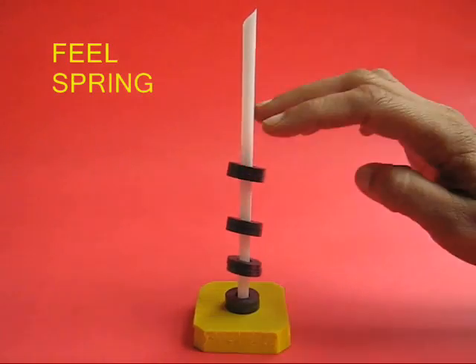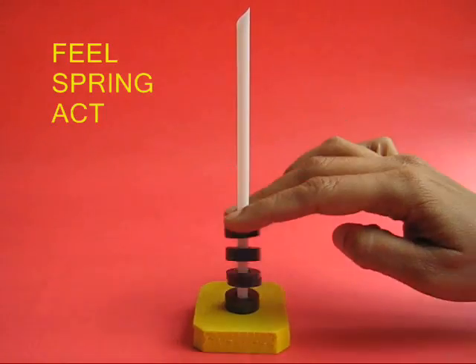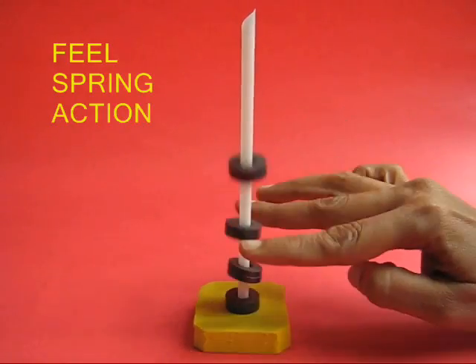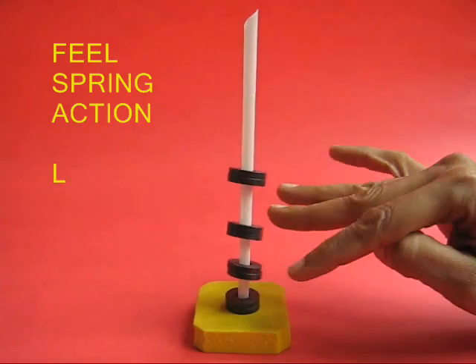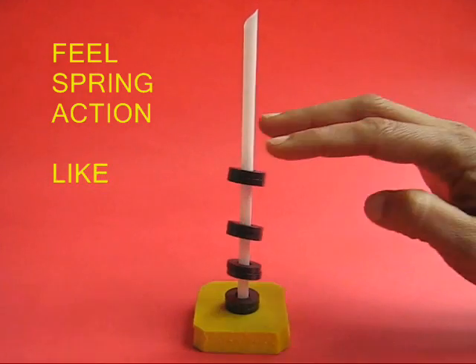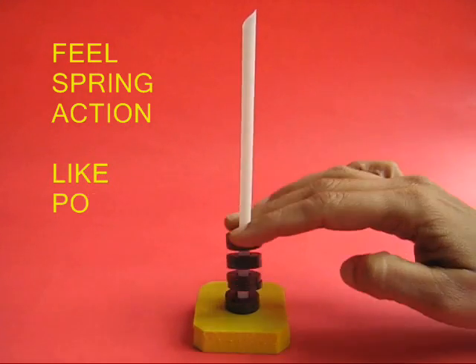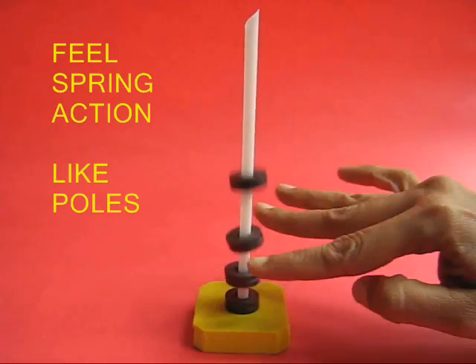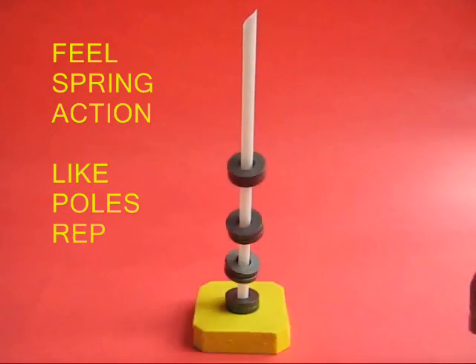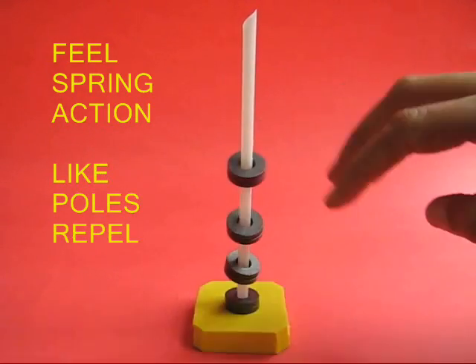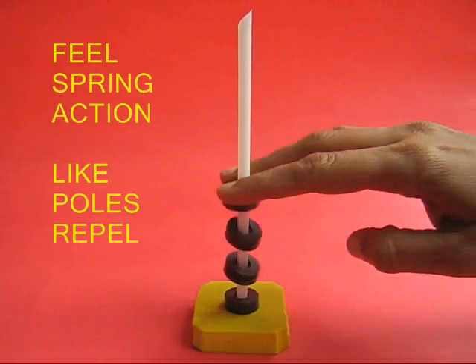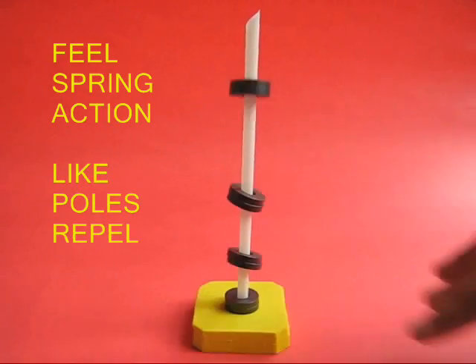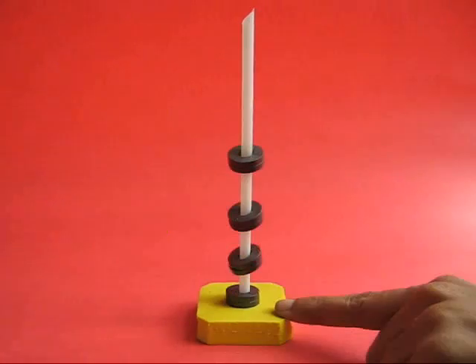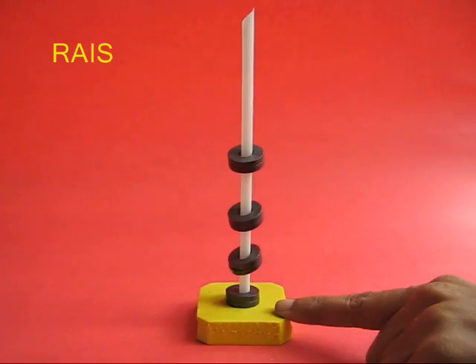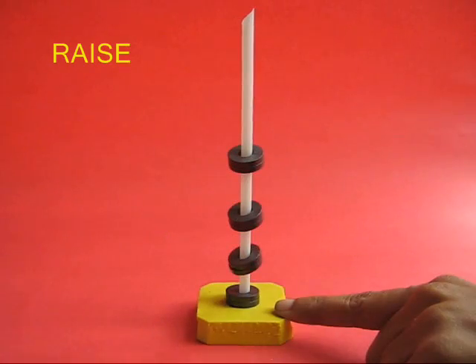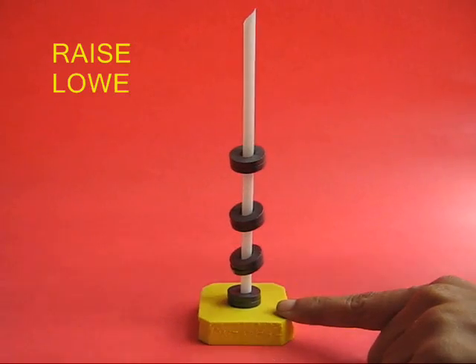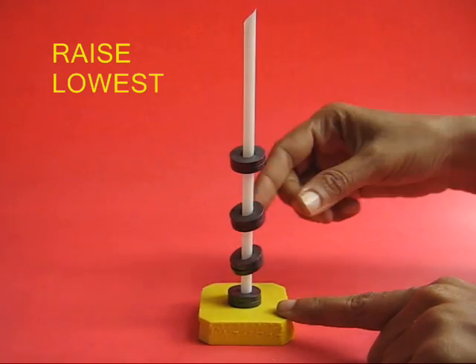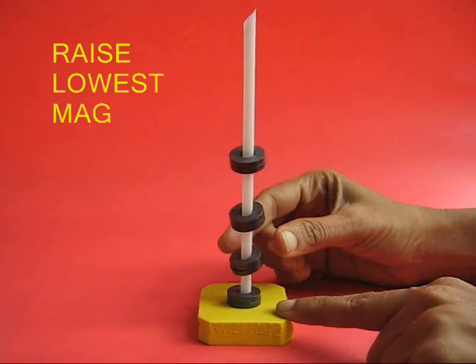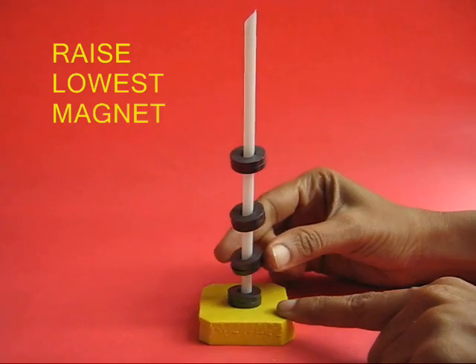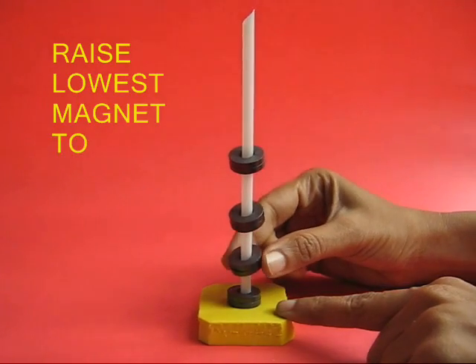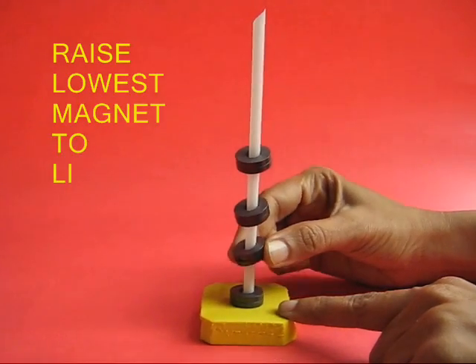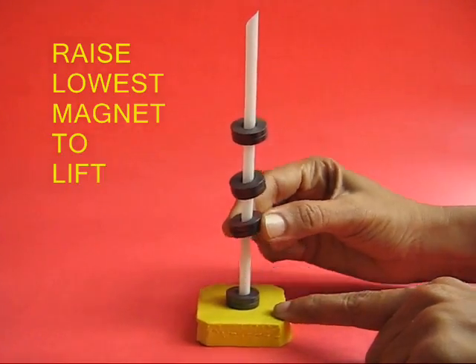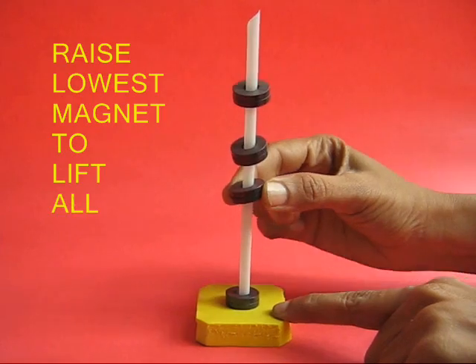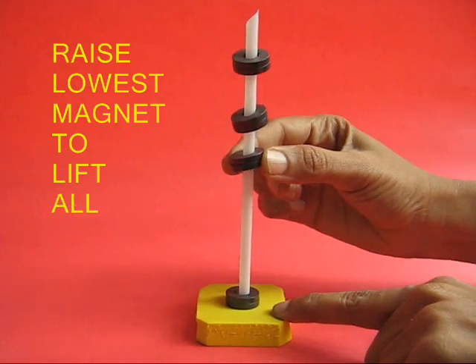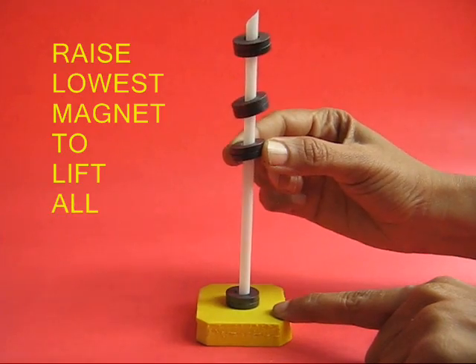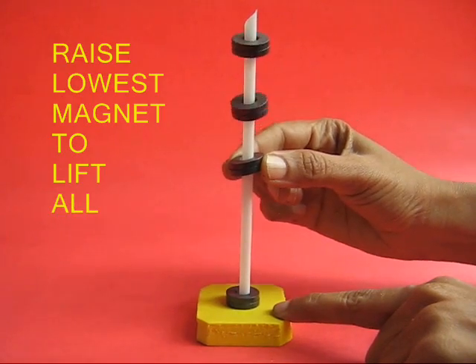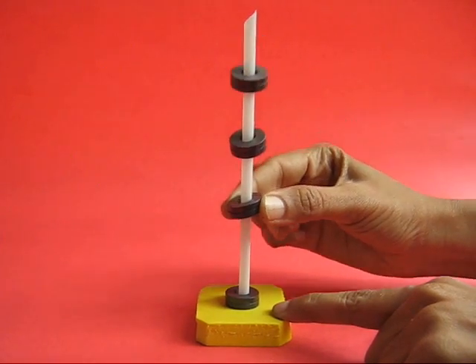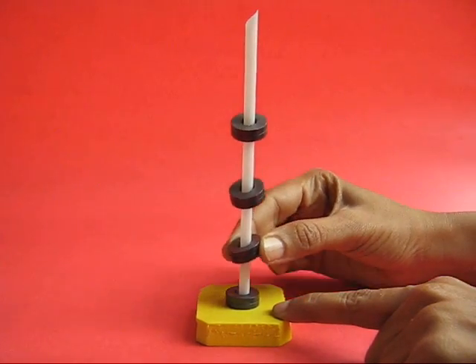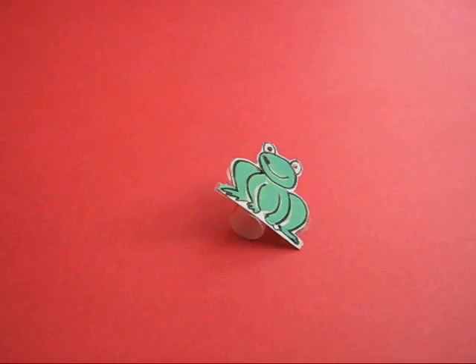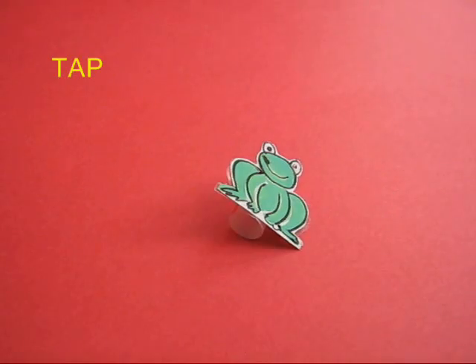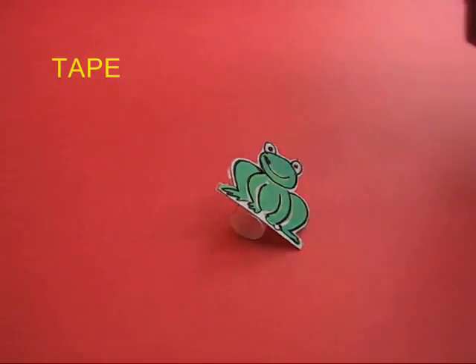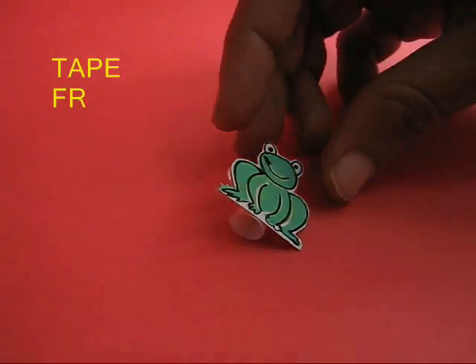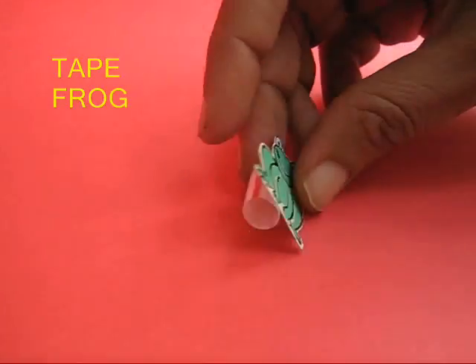If you push the top ones, the lower ones push them back. This is like a little magnetic spring. If you raise a lower magnet, all the top ones get raised.